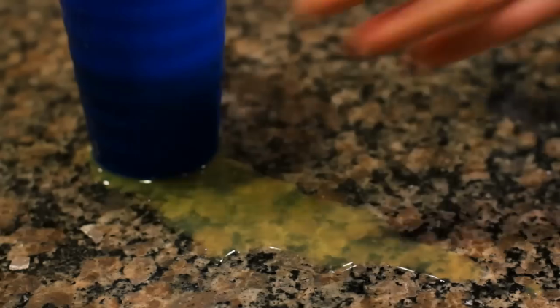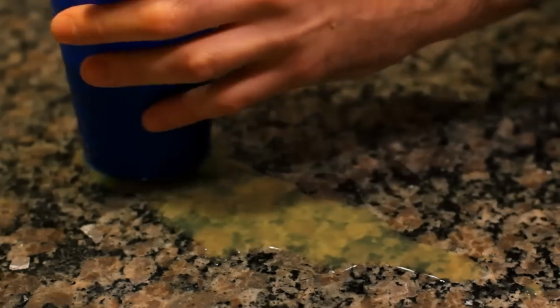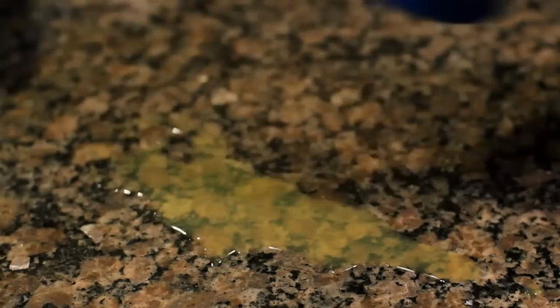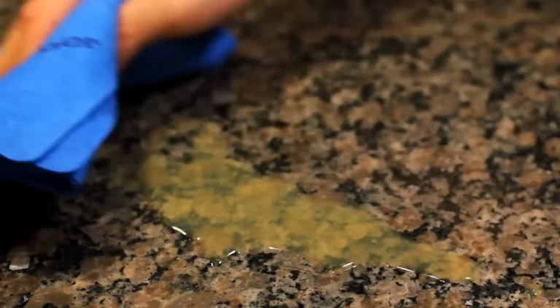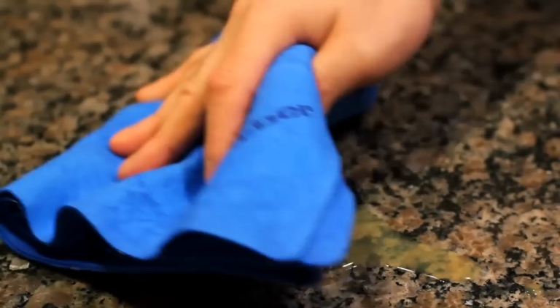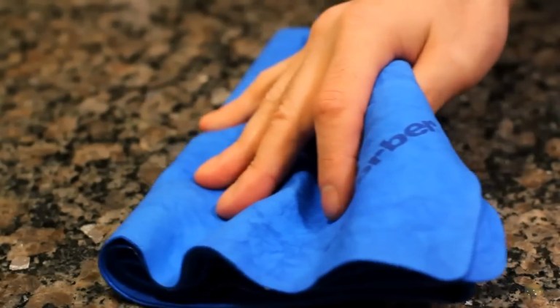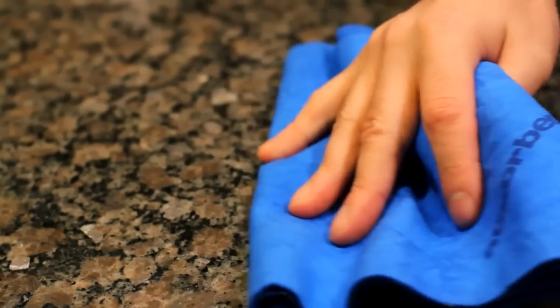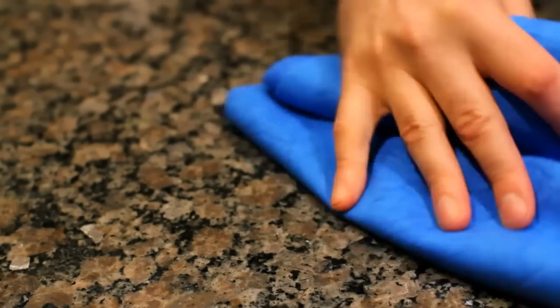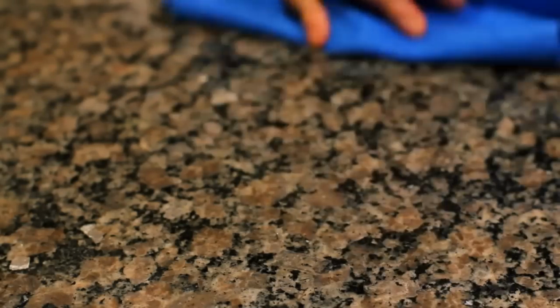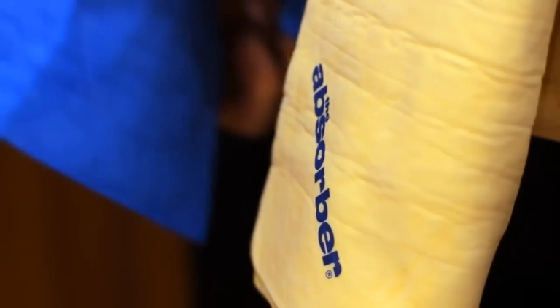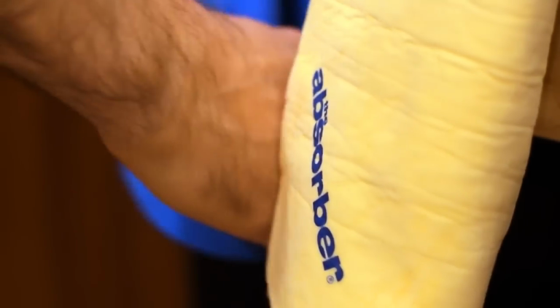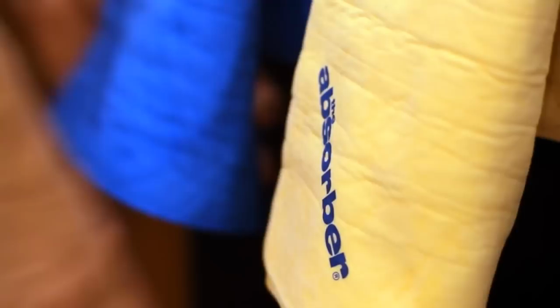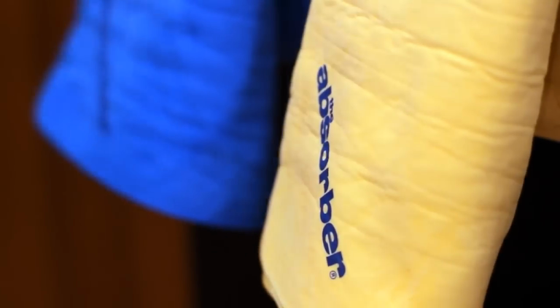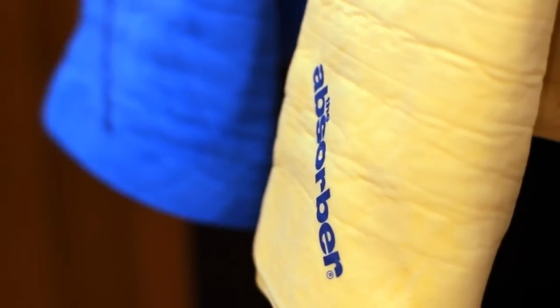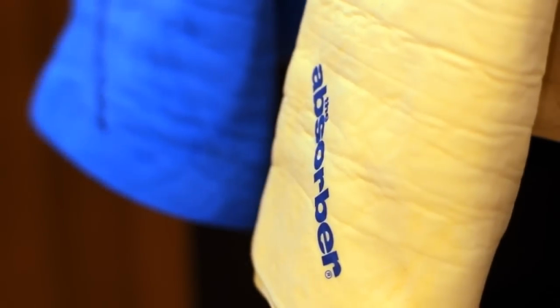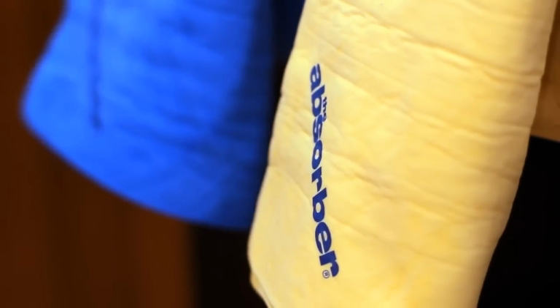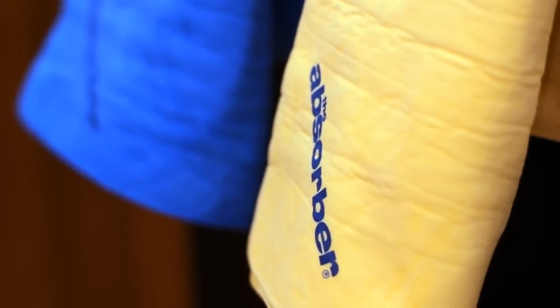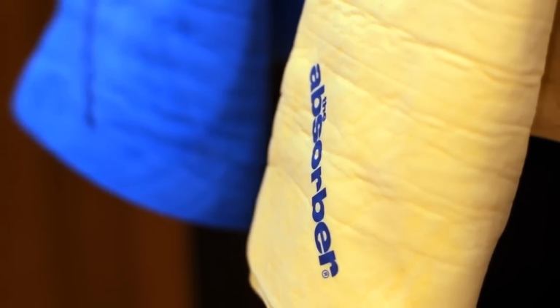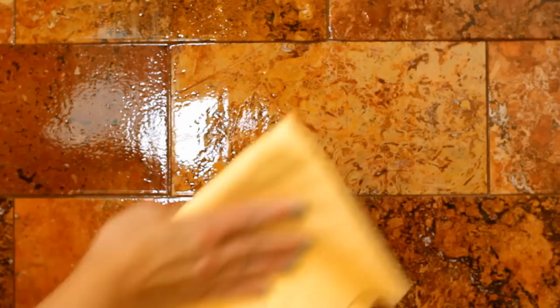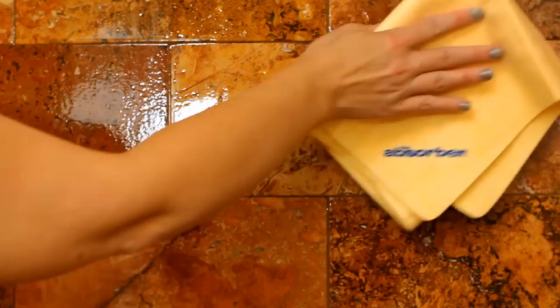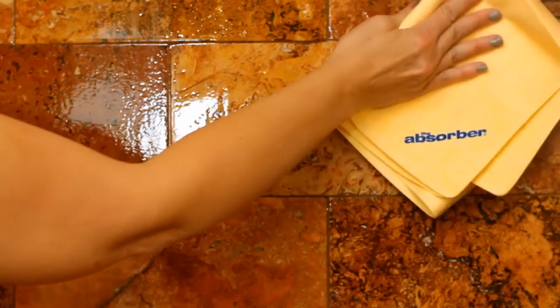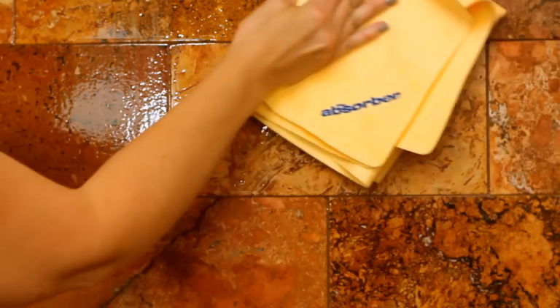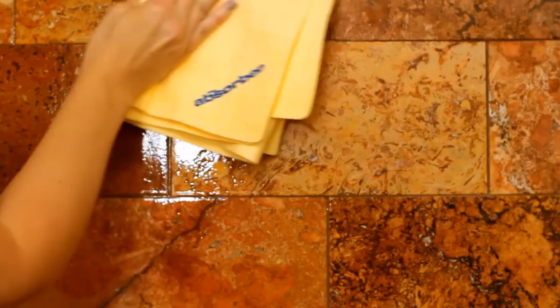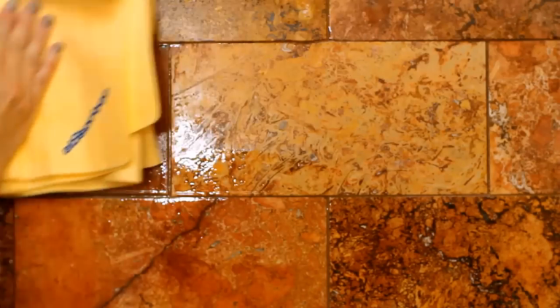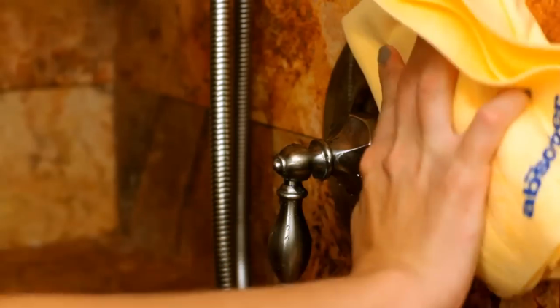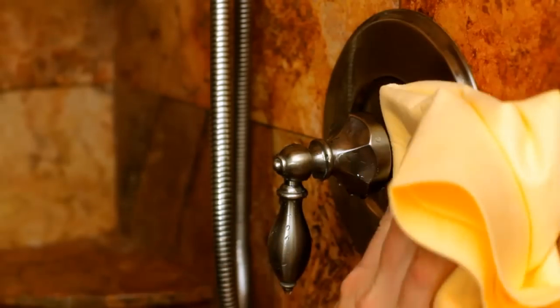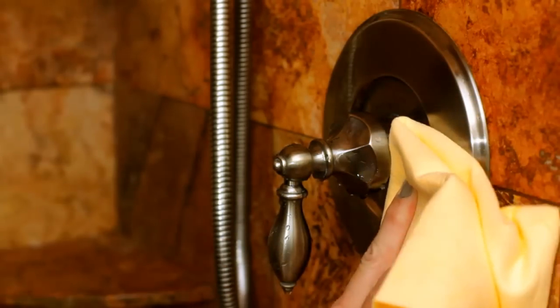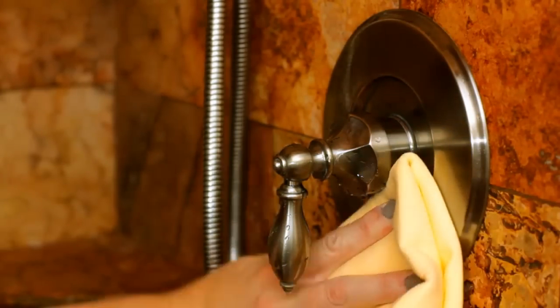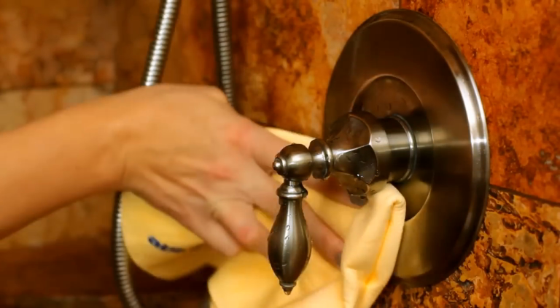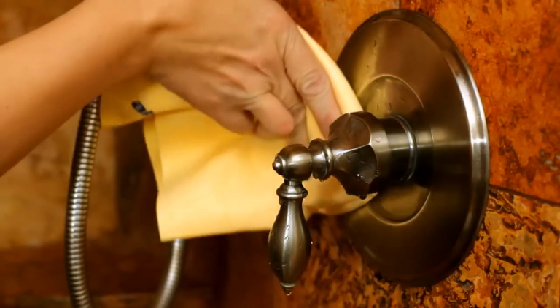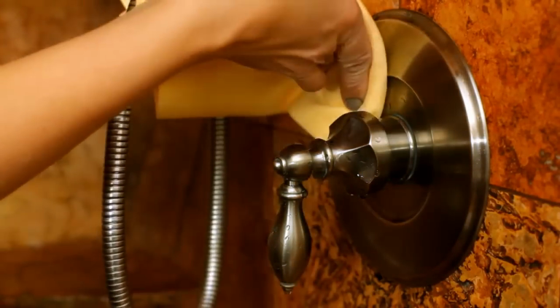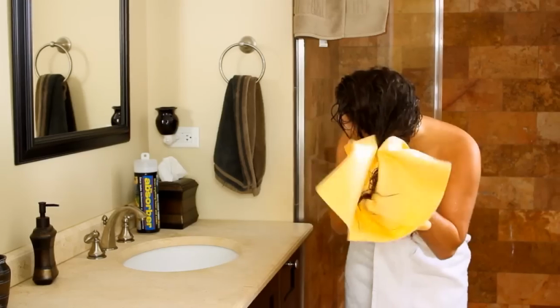The Absorber makes cleanup of household spills a snap. With drying power like this, you'll want more than one to make all of your drying jobs a breeze. Use the Absorber in the bathroom to wipe down tile, fixtures, and shower doors — this will keep them looking great between cleanings.